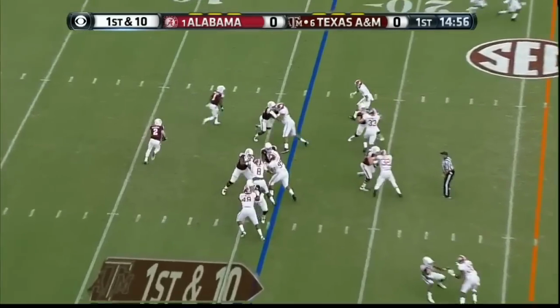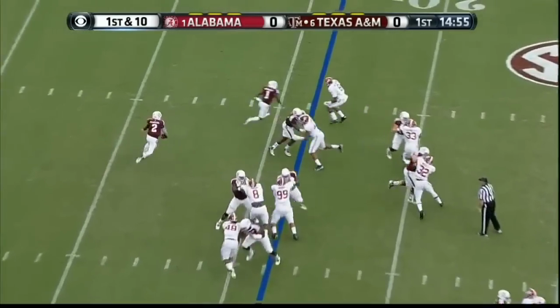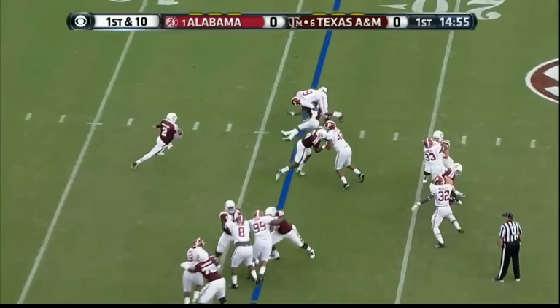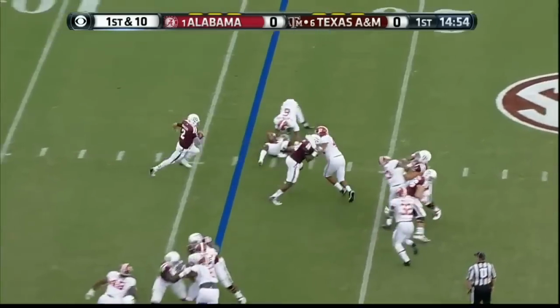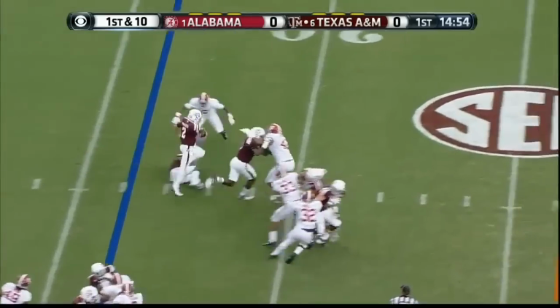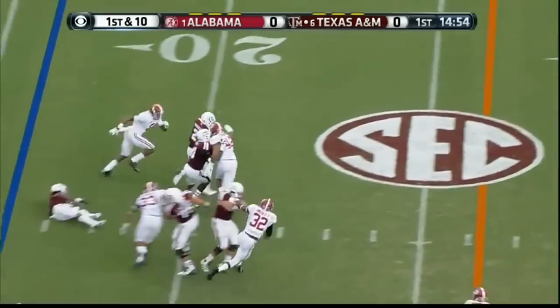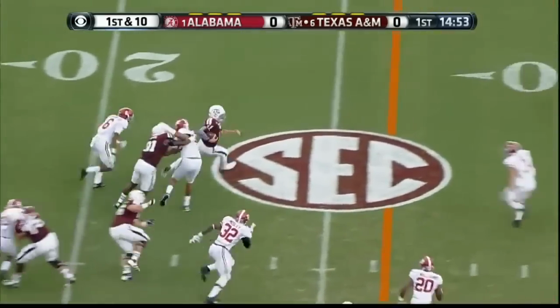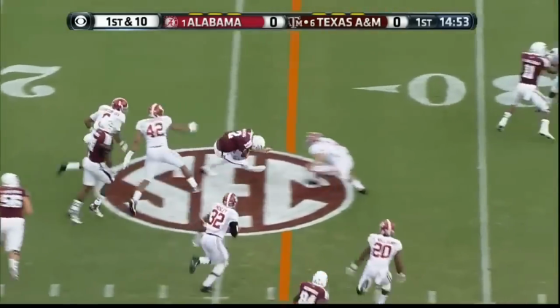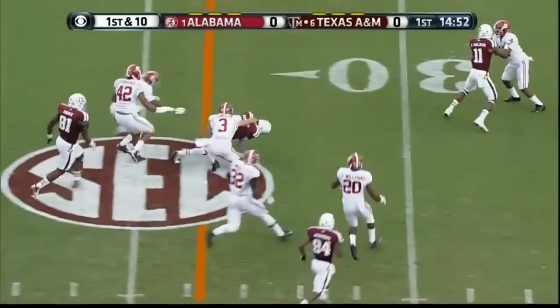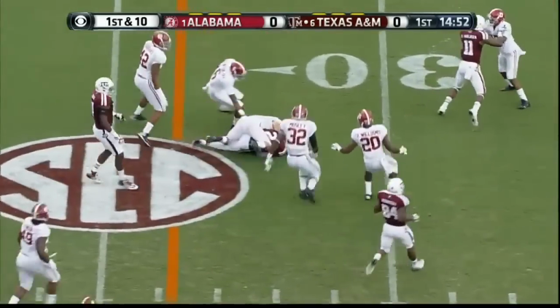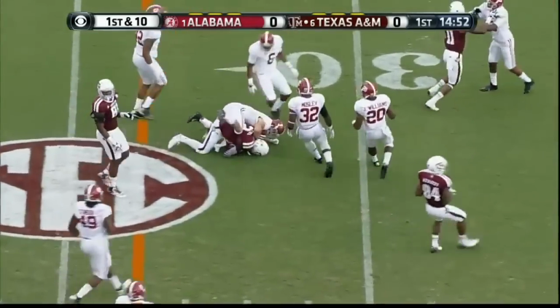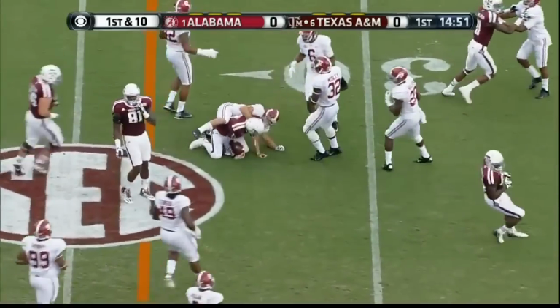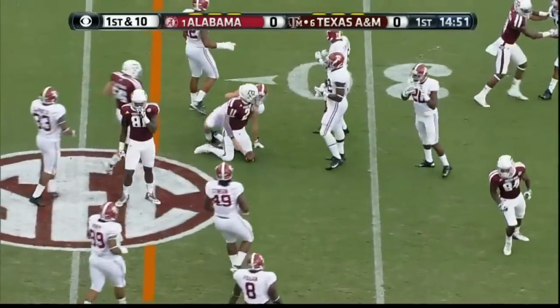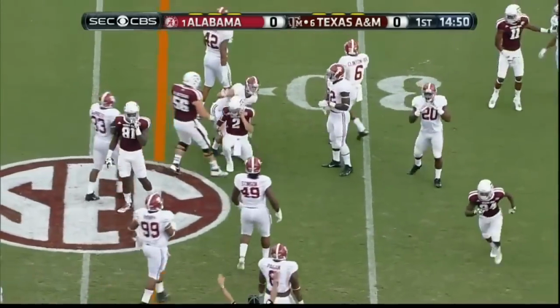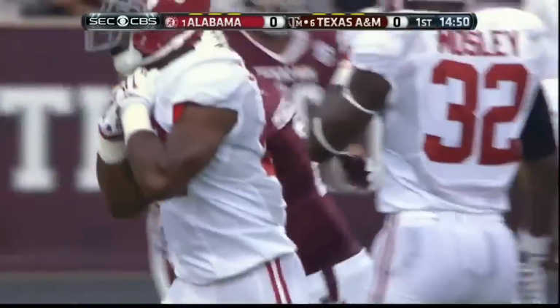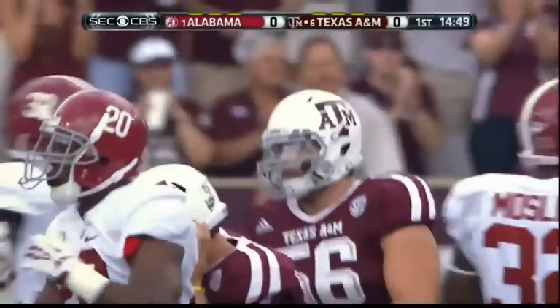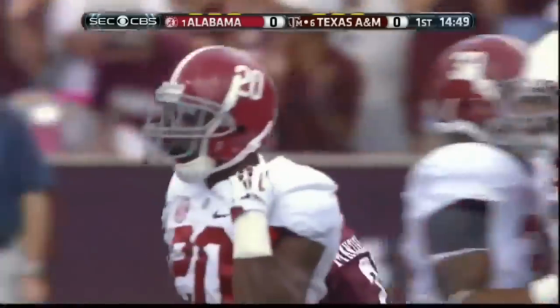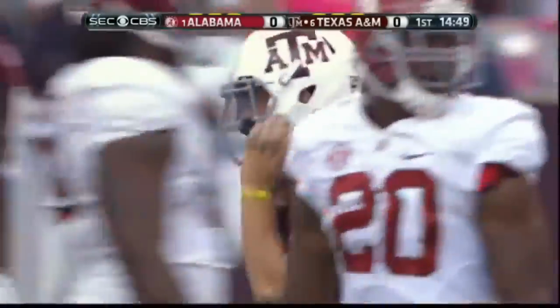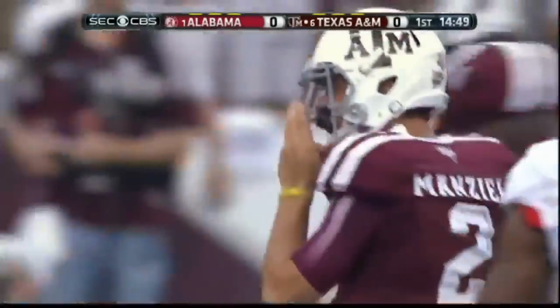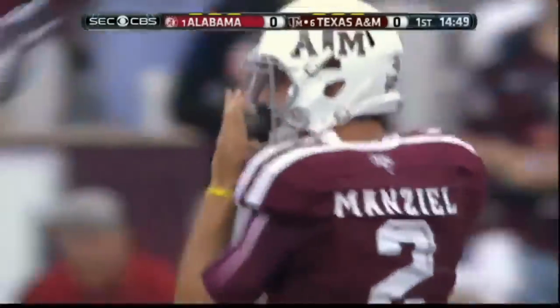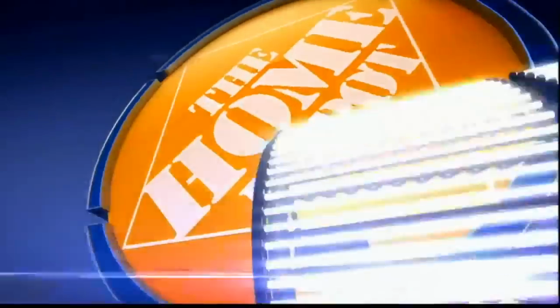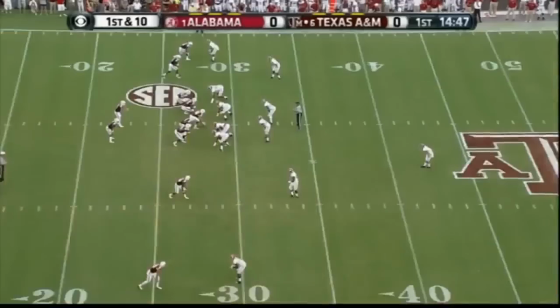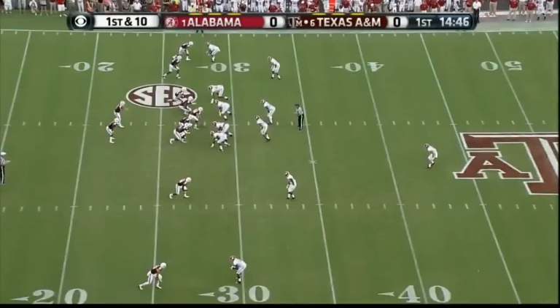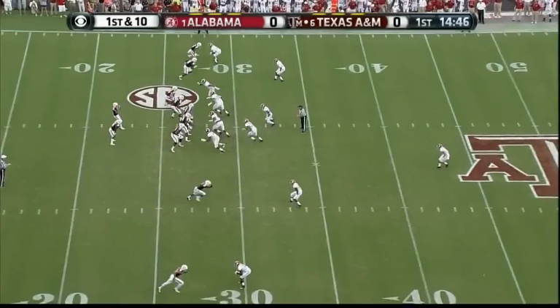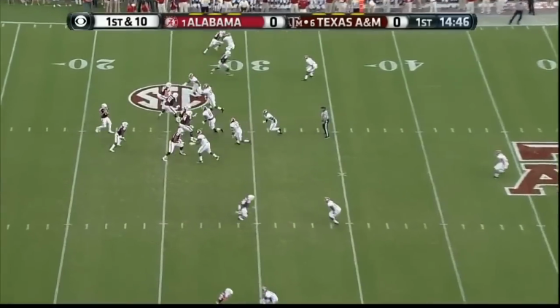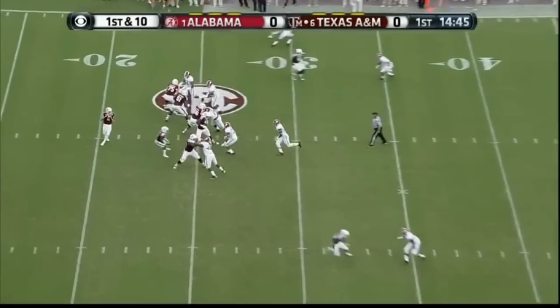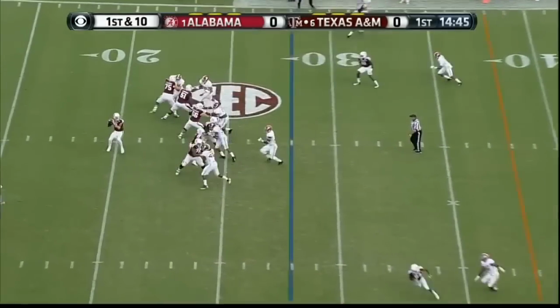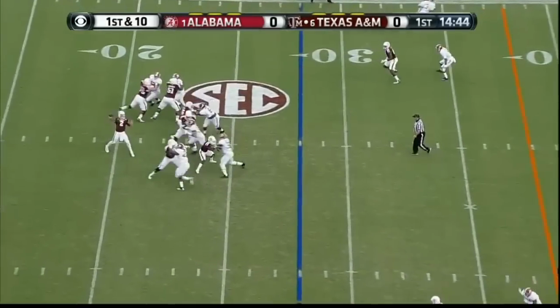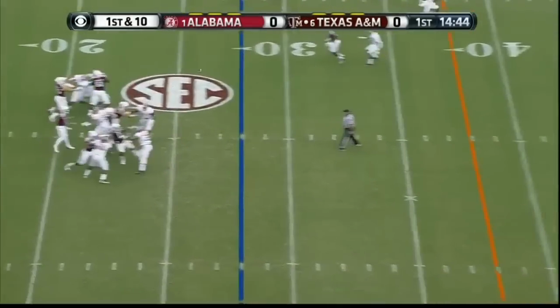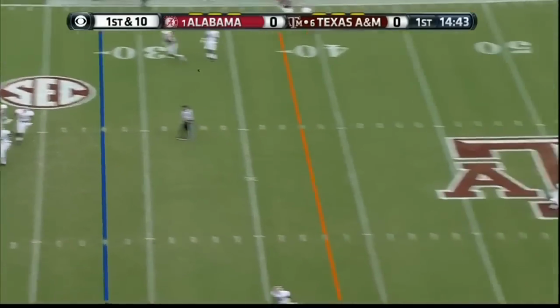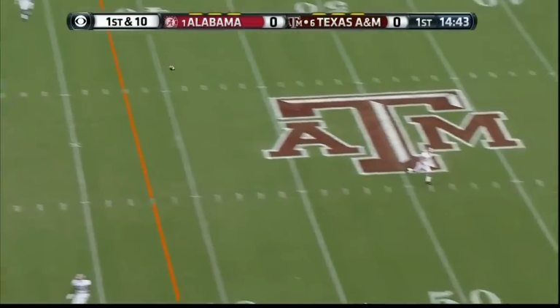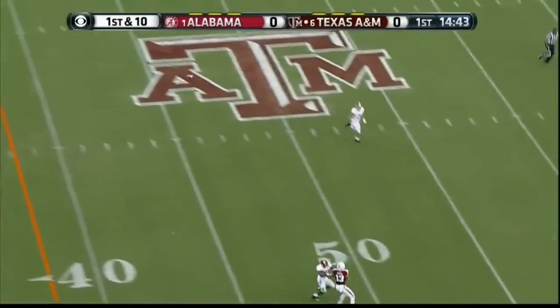That's a designed run. Molina with a great block. And then Sanceri comes up to make the tackle. Remember, they went nine plays for a touchdown and never even had a third down.